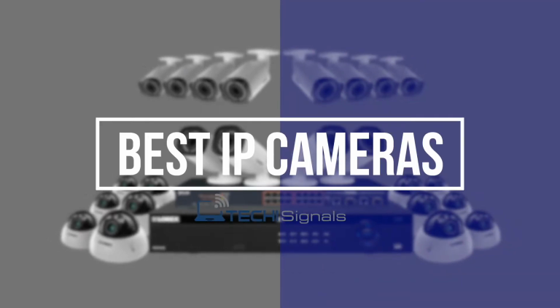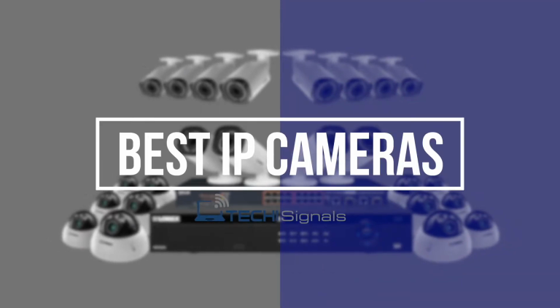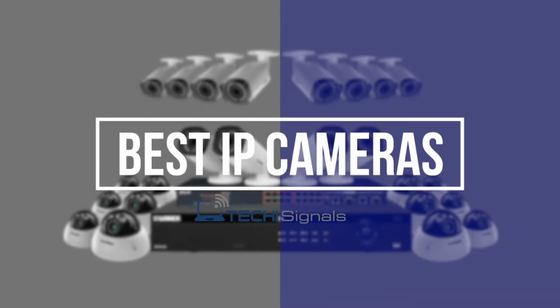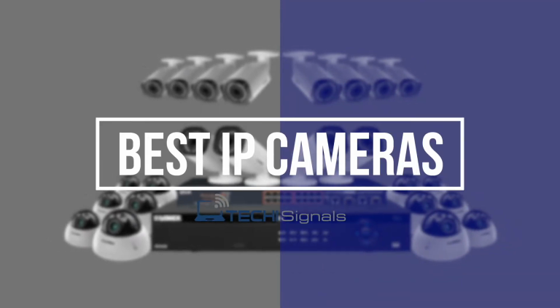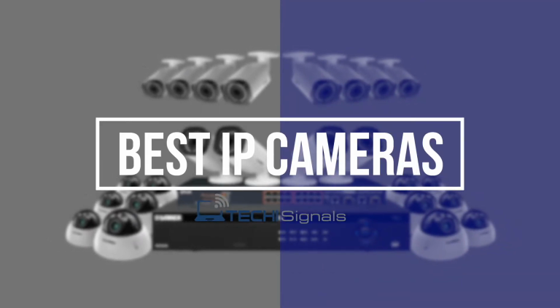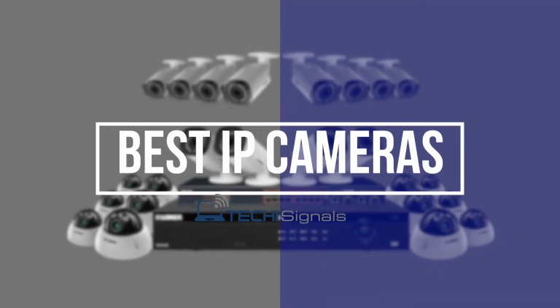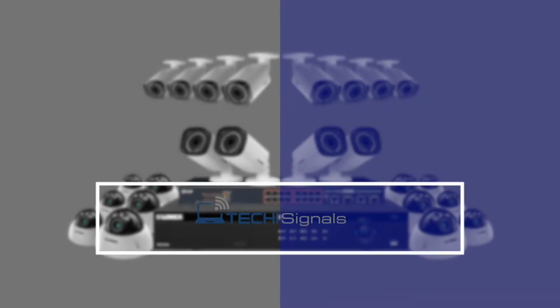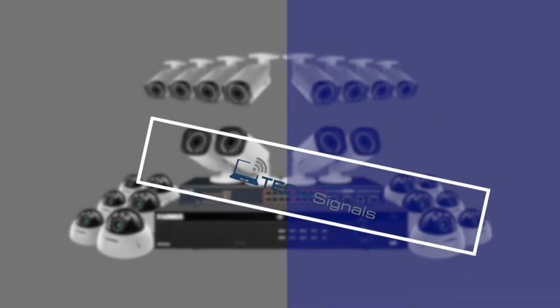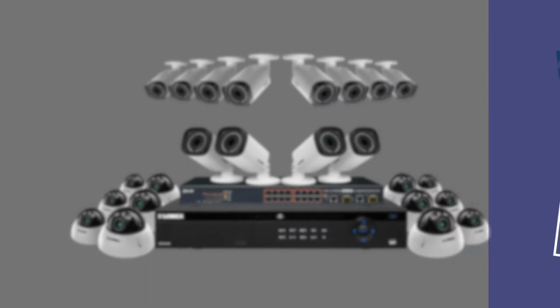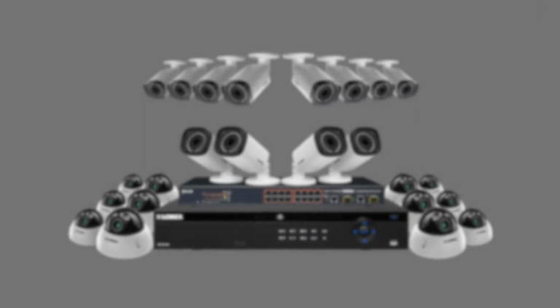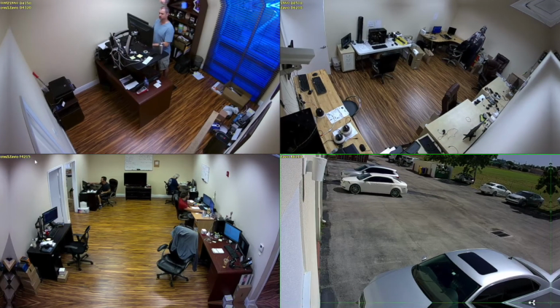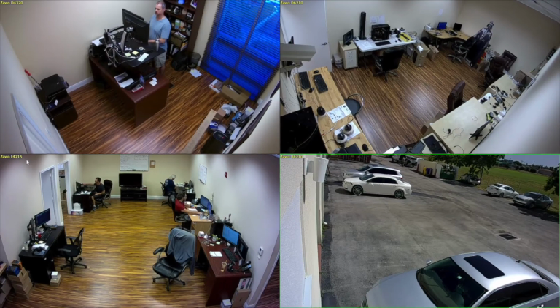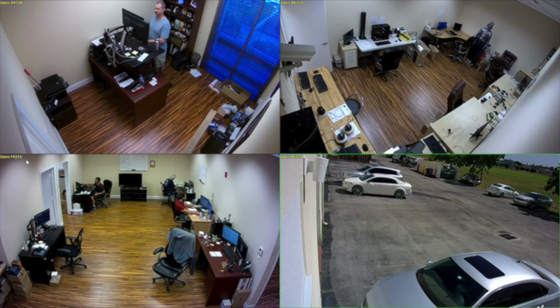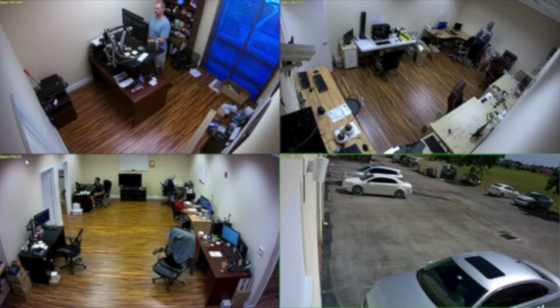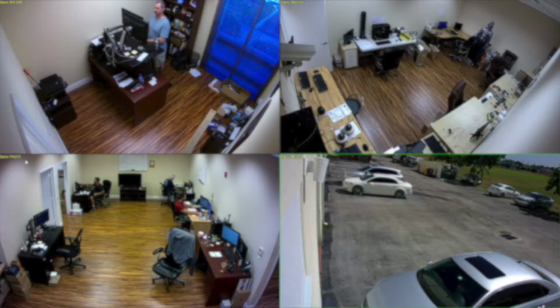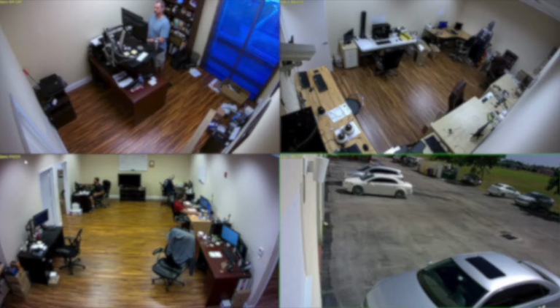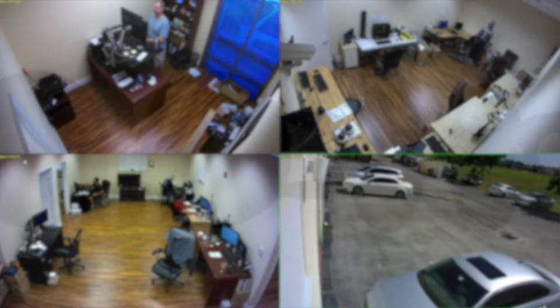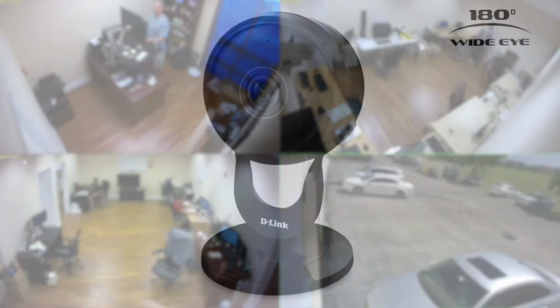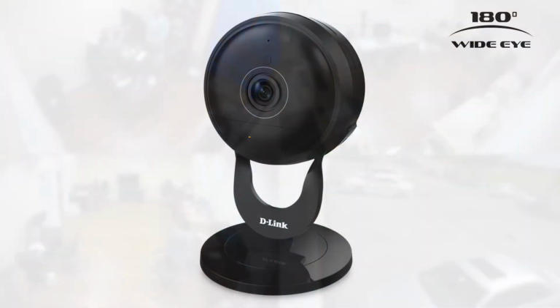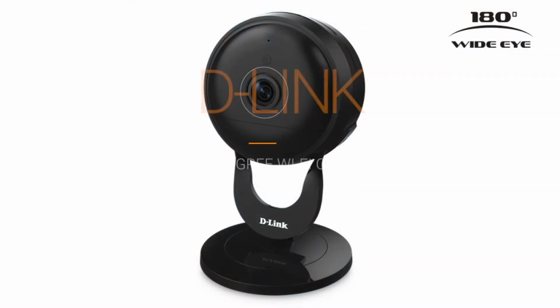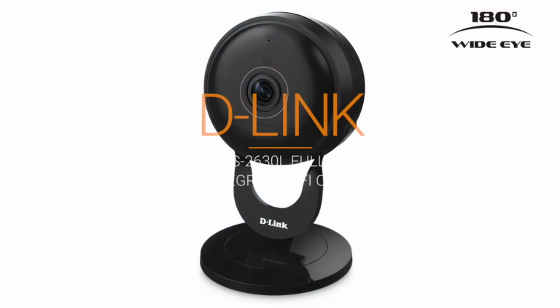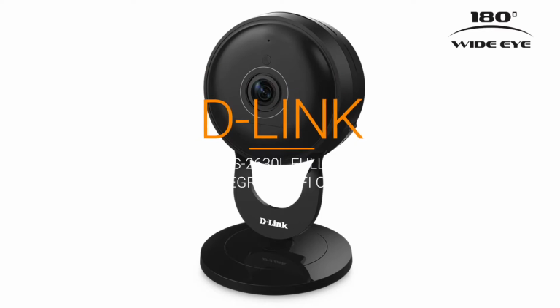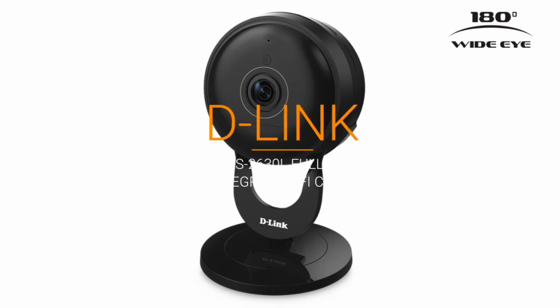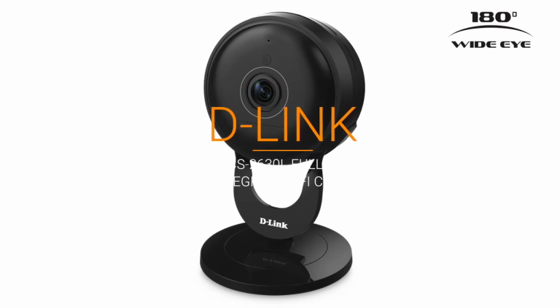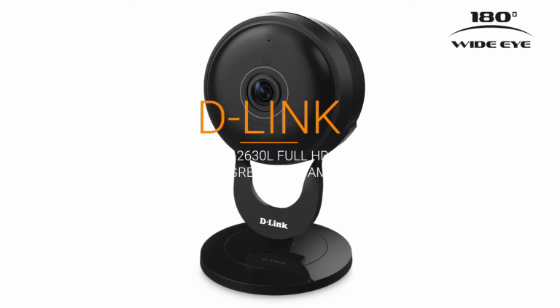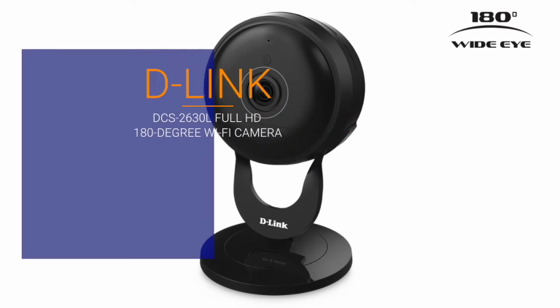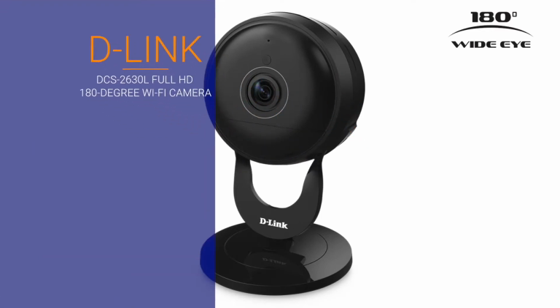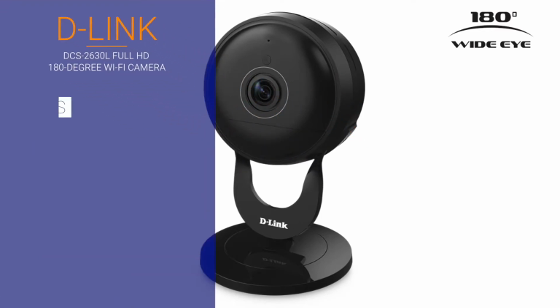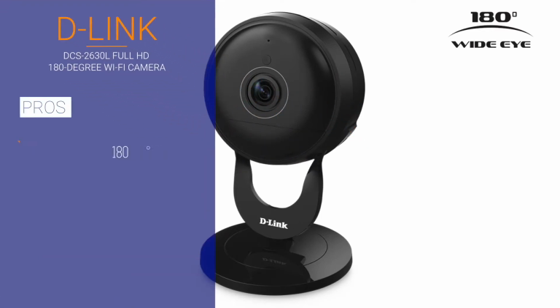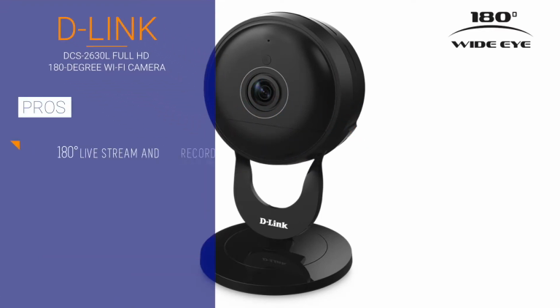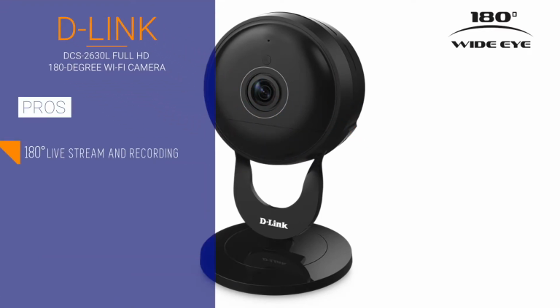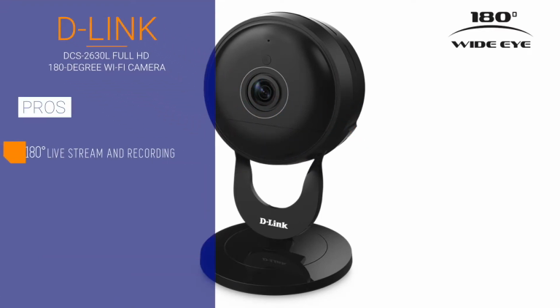Buying a full-fledged home security system can be very expensive these days. So how do you keep an eye on your valuables and your business premises? If you're the type of person to set it and forget it, then you would definitely need an IP camera with the largest possible internet storage.